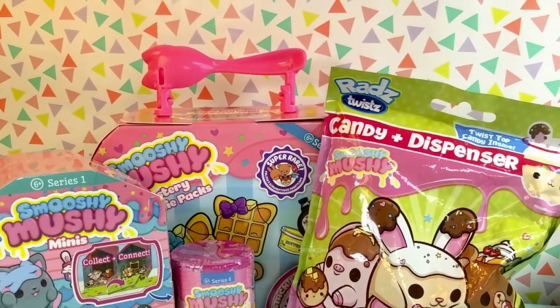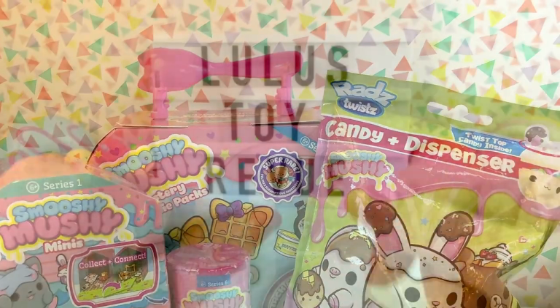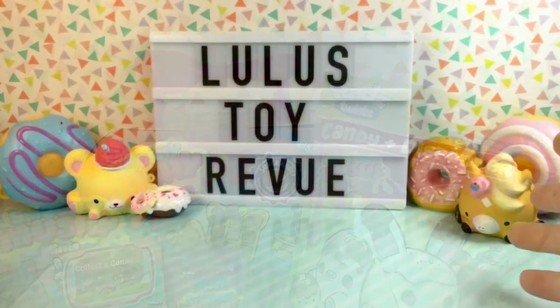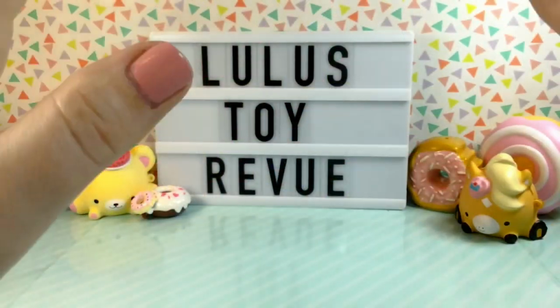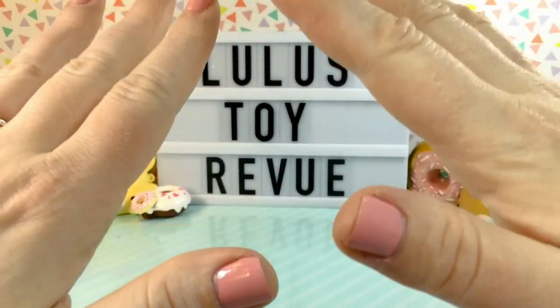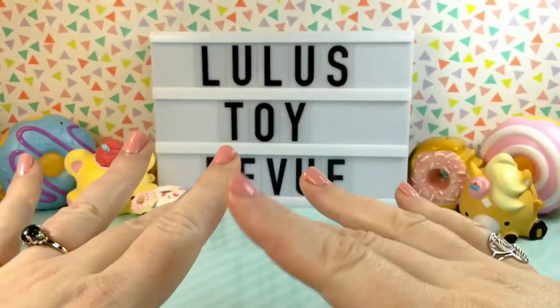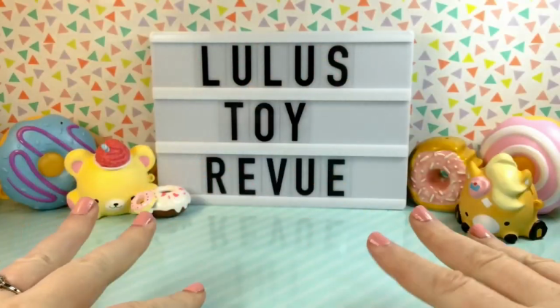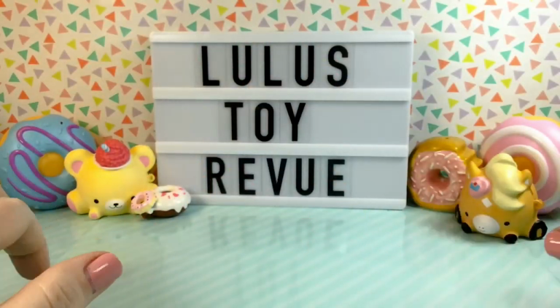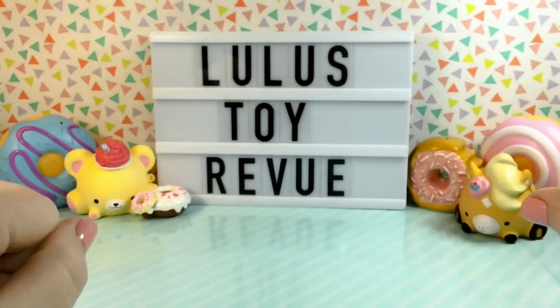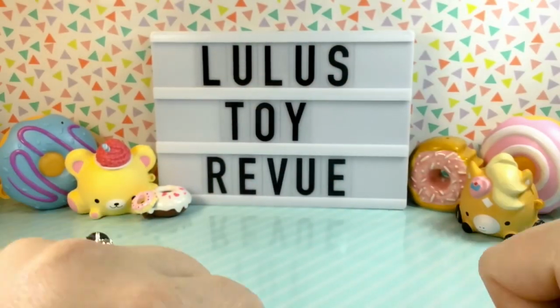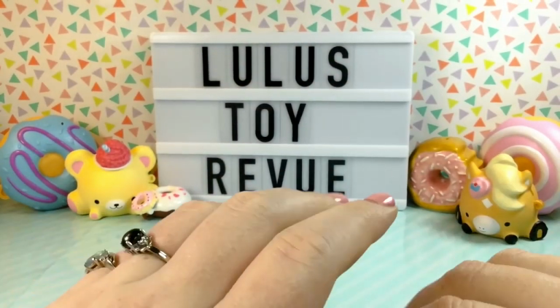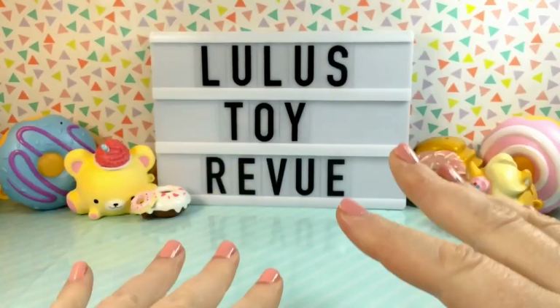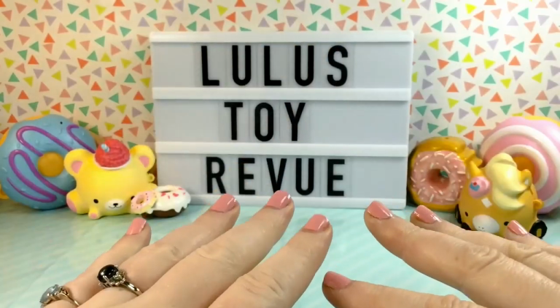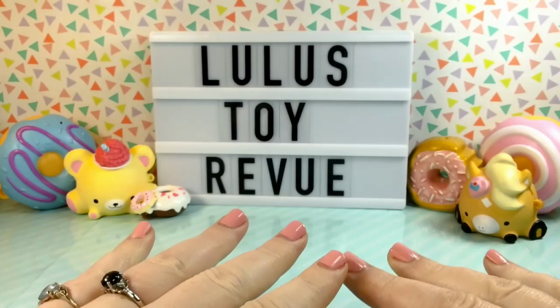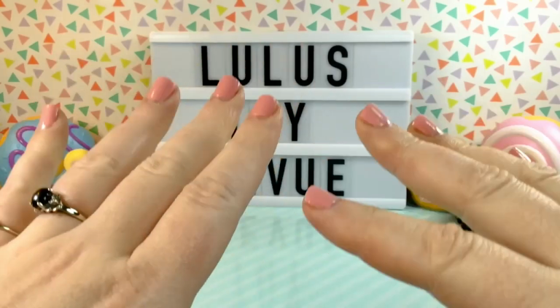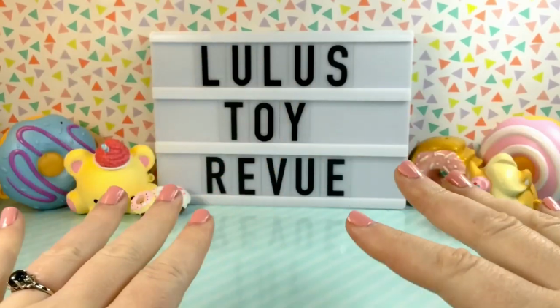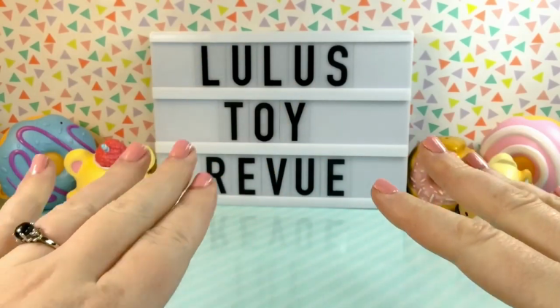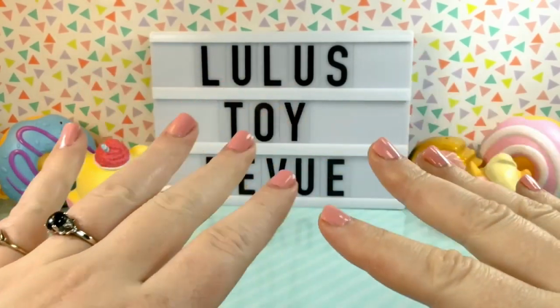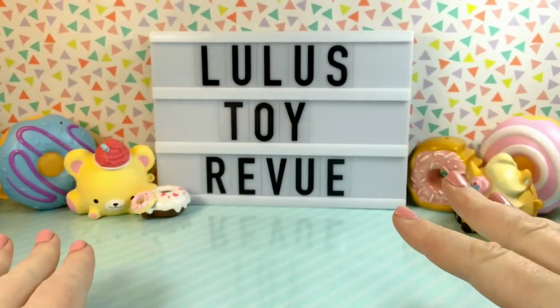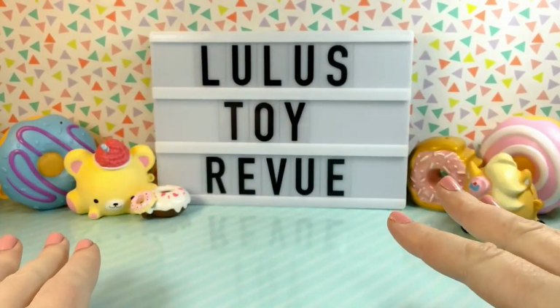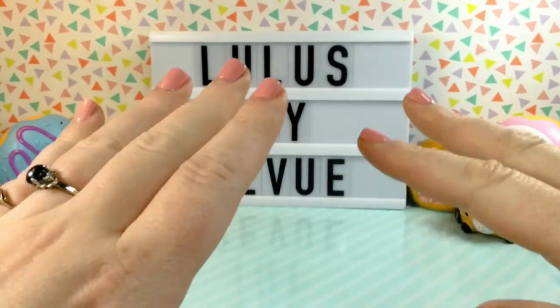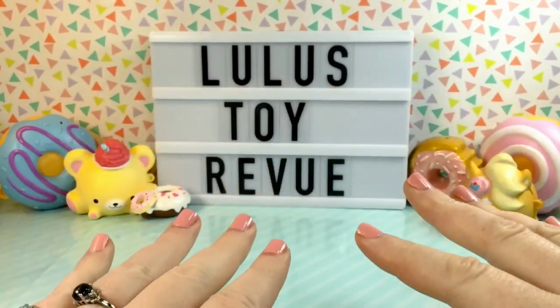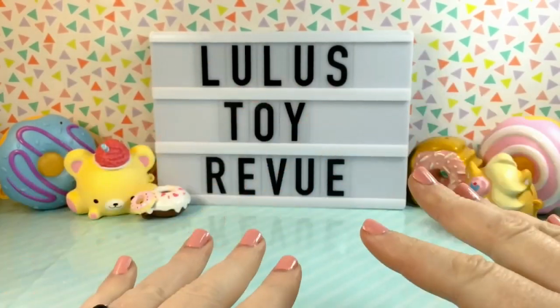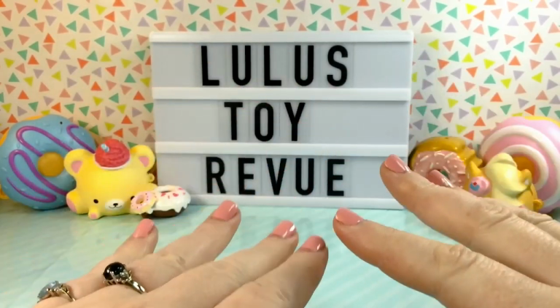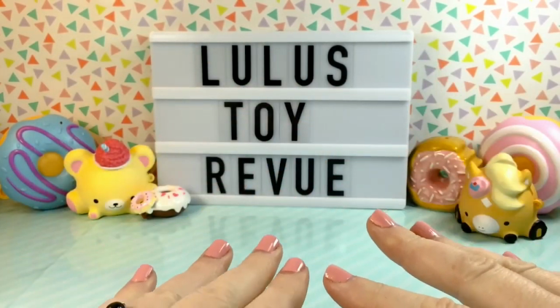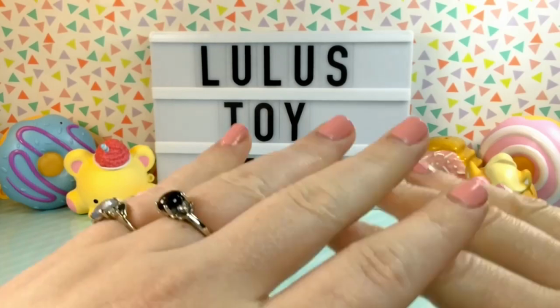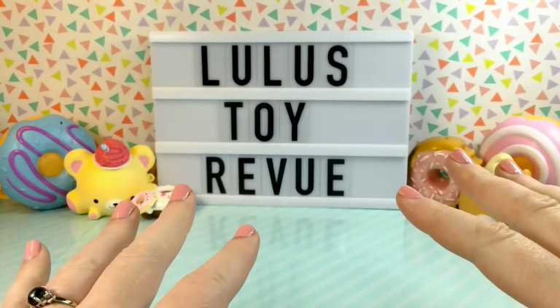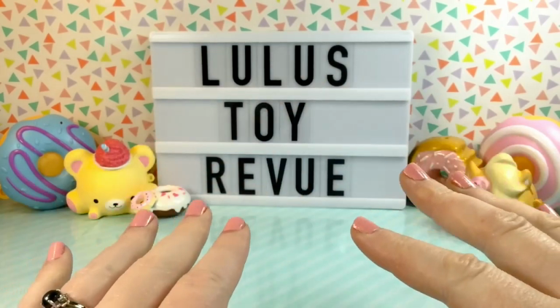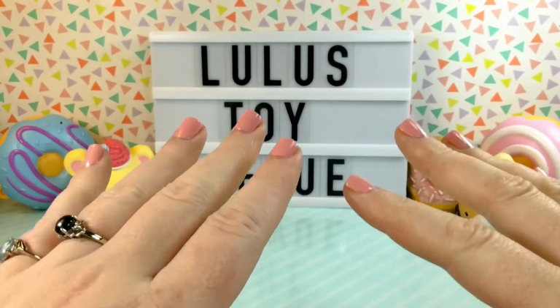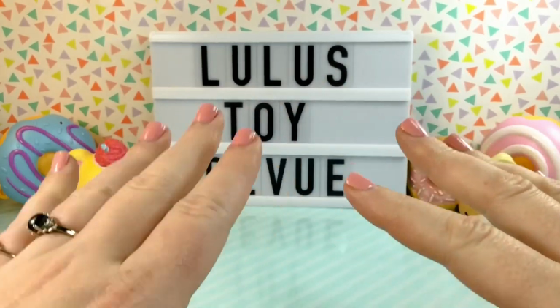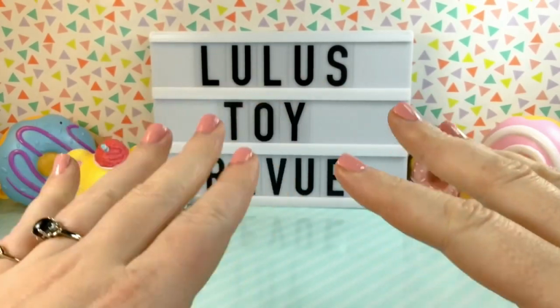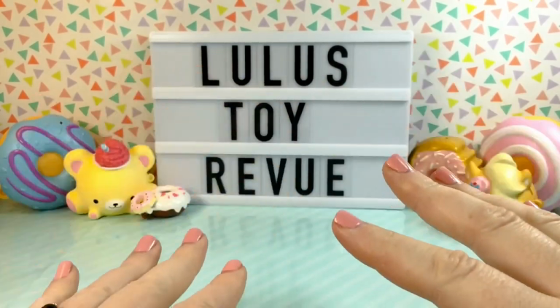Hi guys! Thank you for joining me here again at Lulu's Toy Review. Today I have a smushy-mushy extravaganza. I have multiple smushy-mushy items and I cannot wait because I love smushy-mushy.